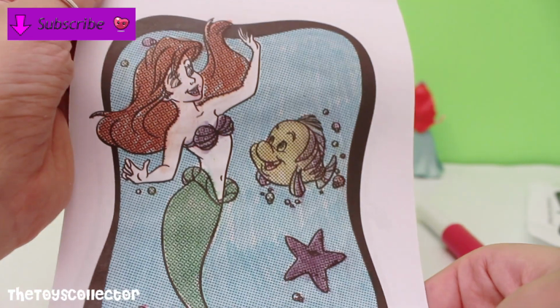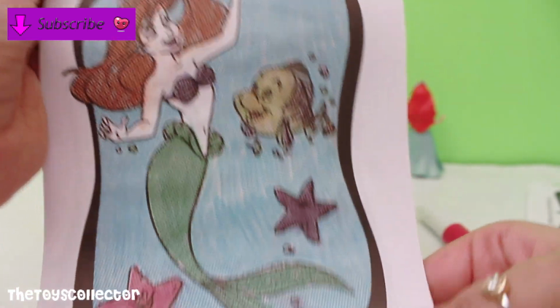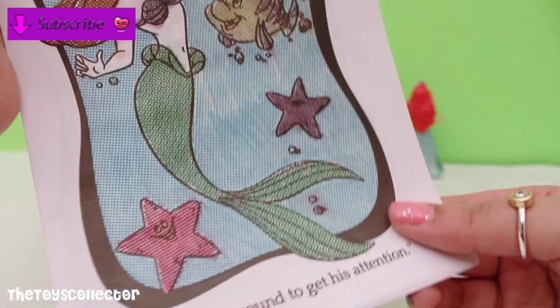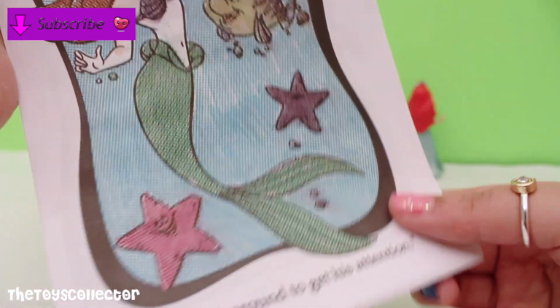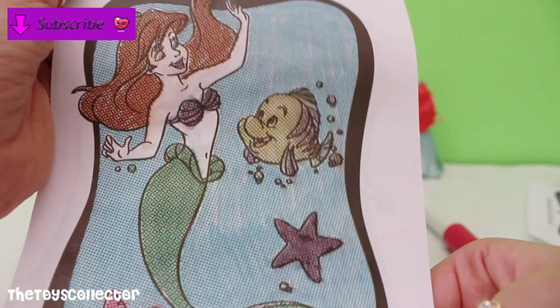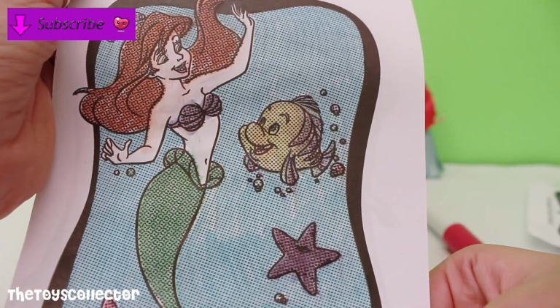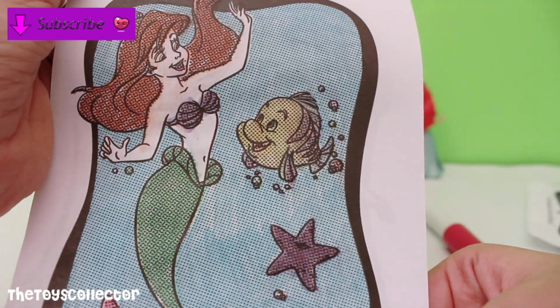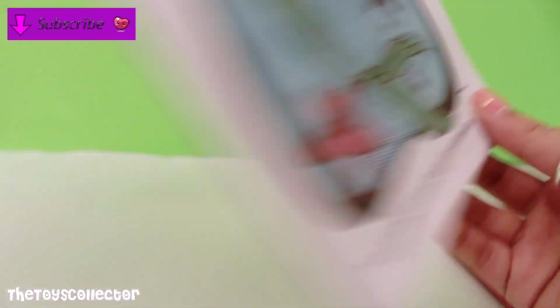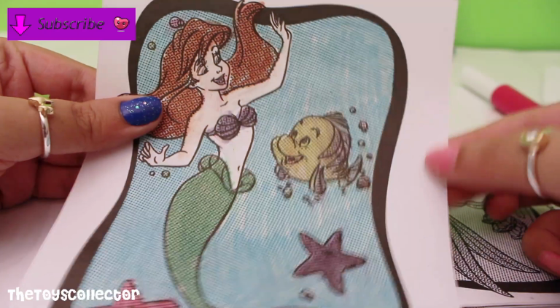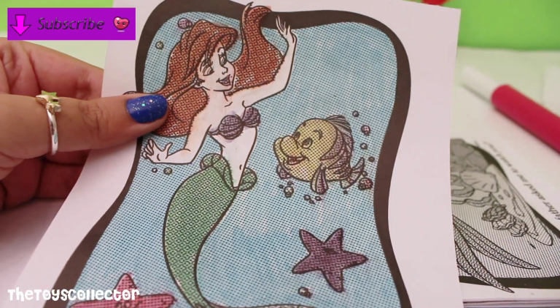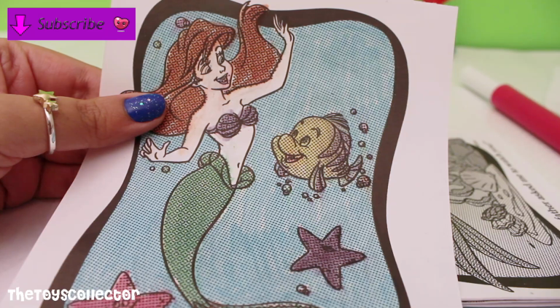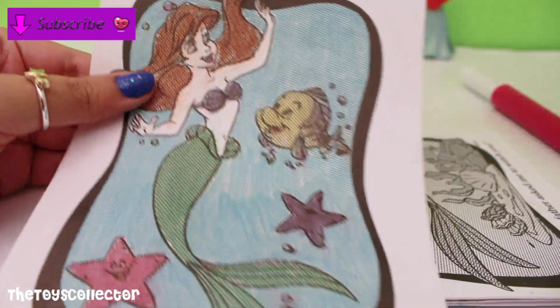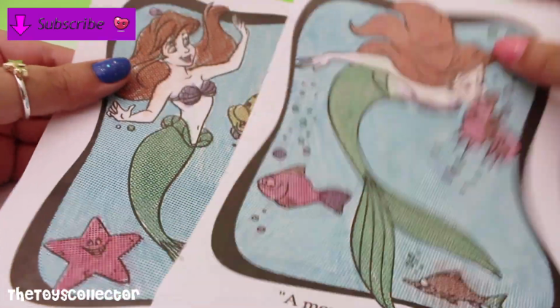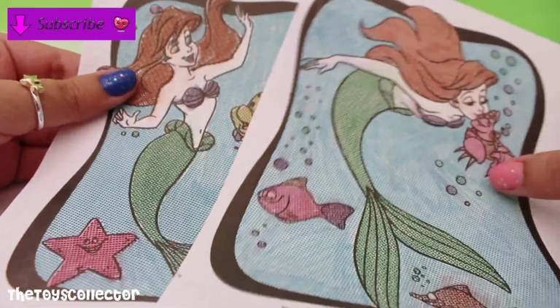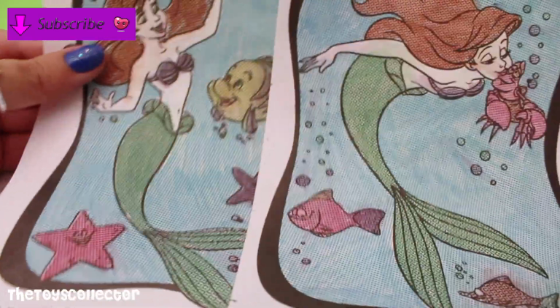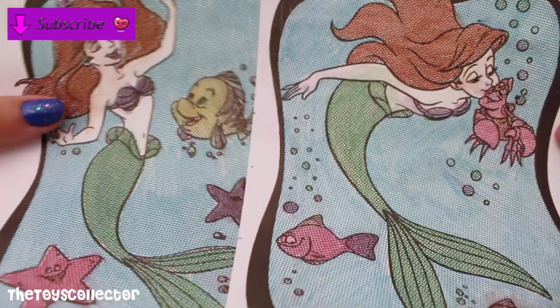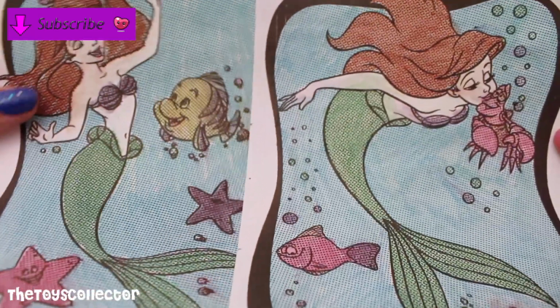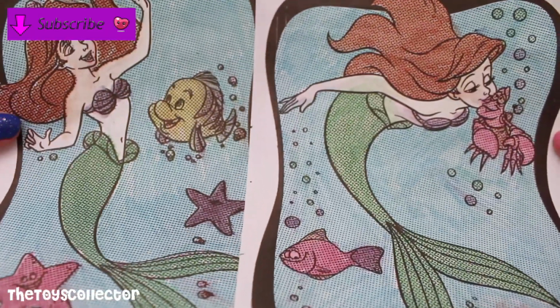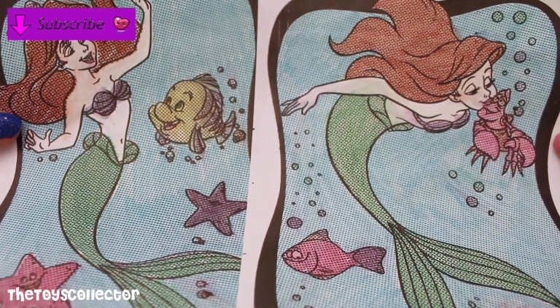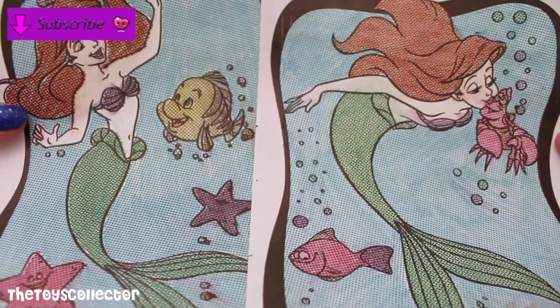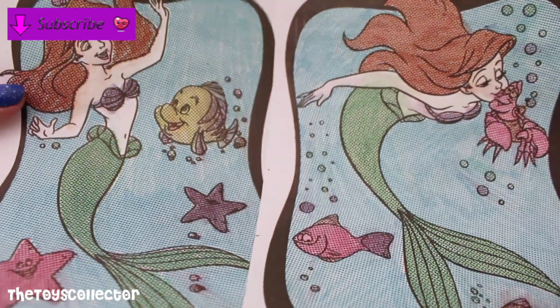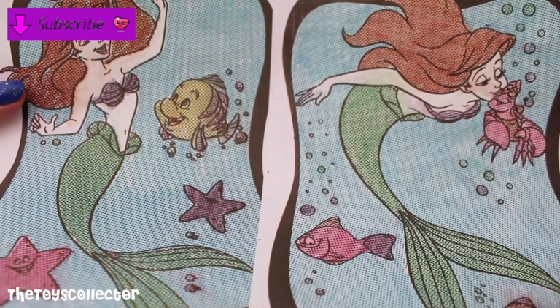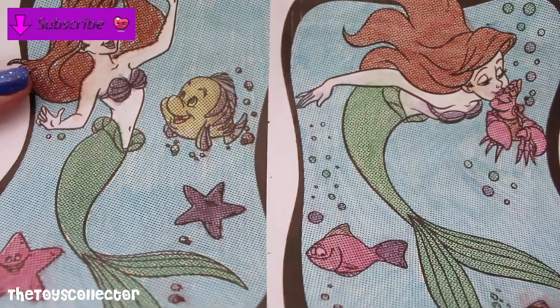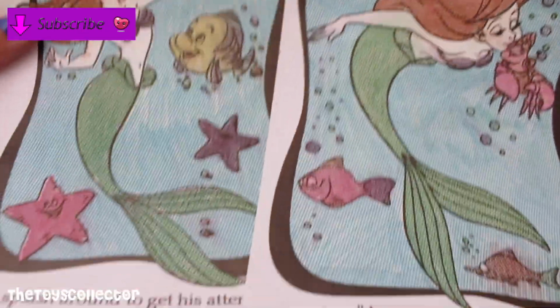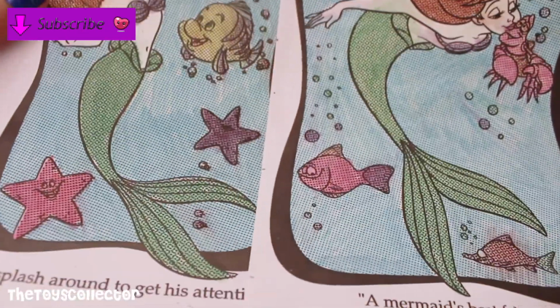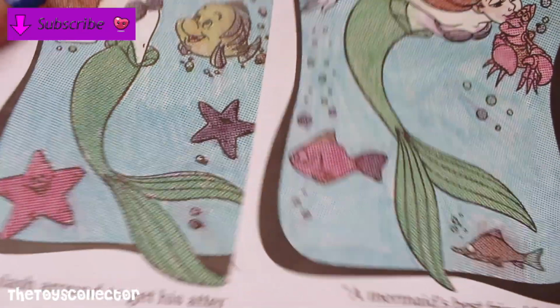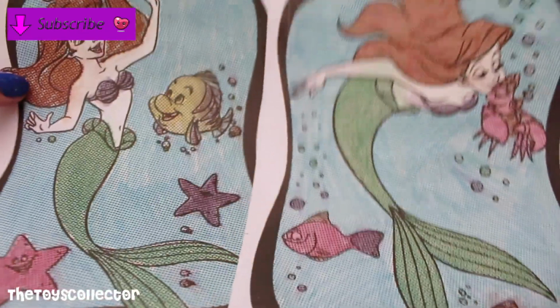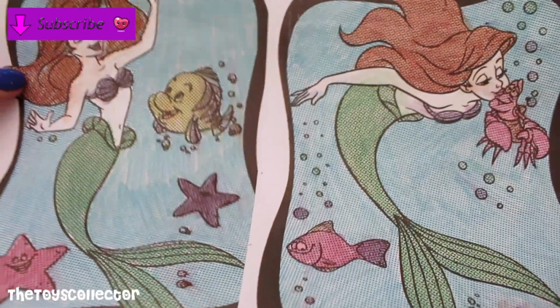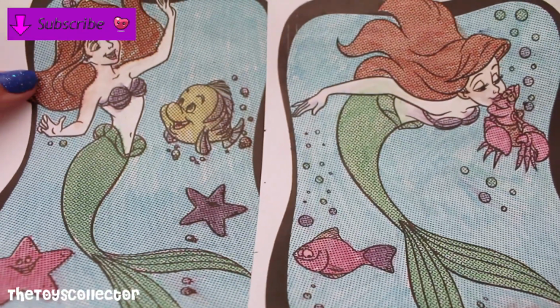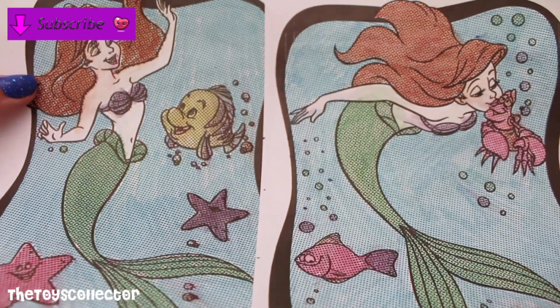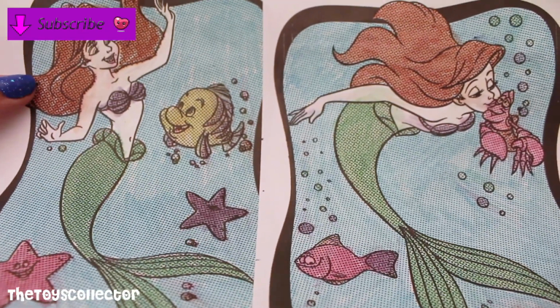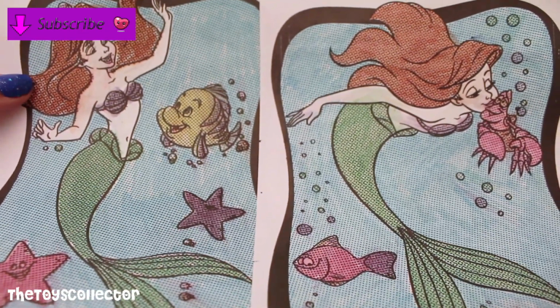This is so fun! These are the two beautiful paintings that I did today. Let me know which one was your favorite.